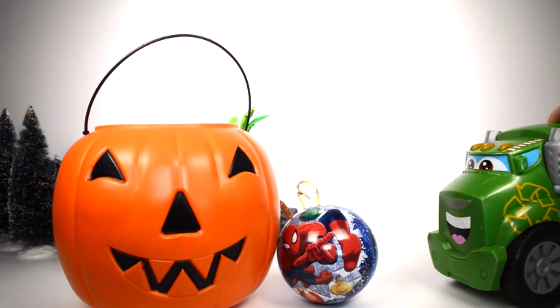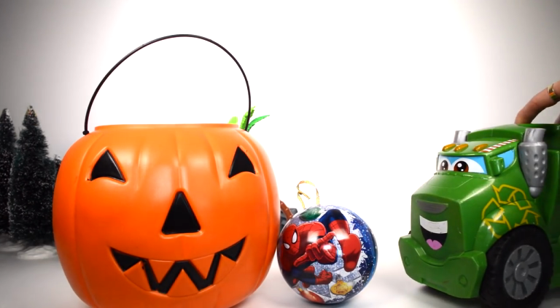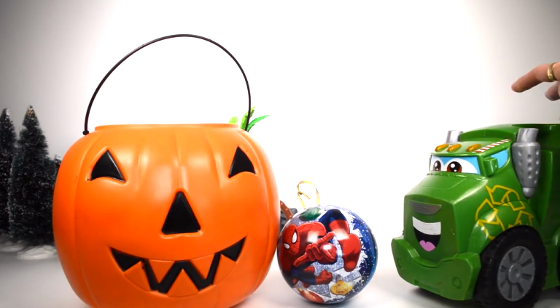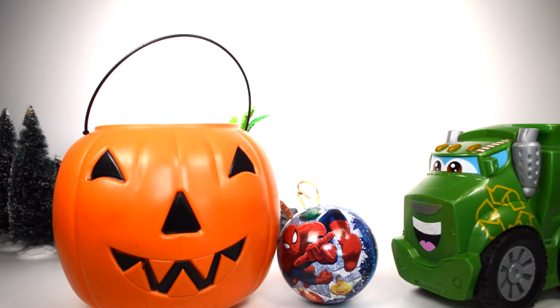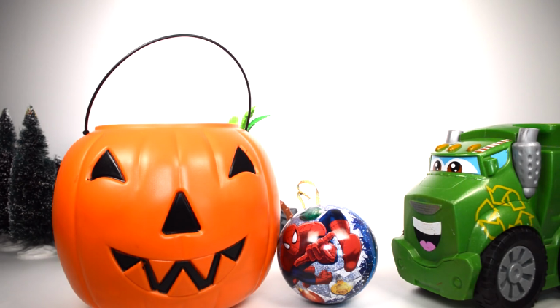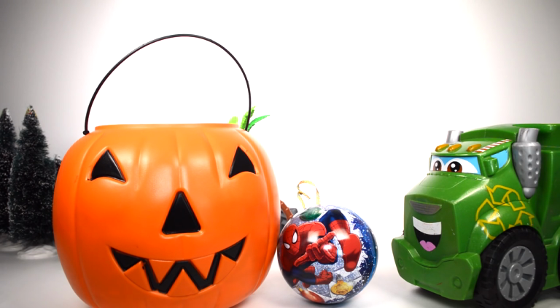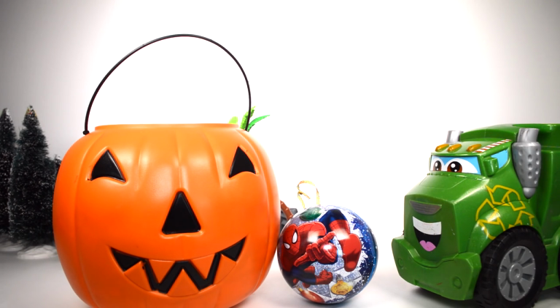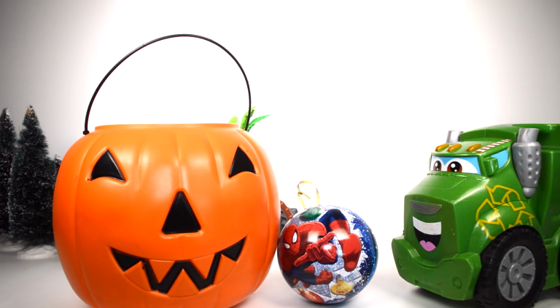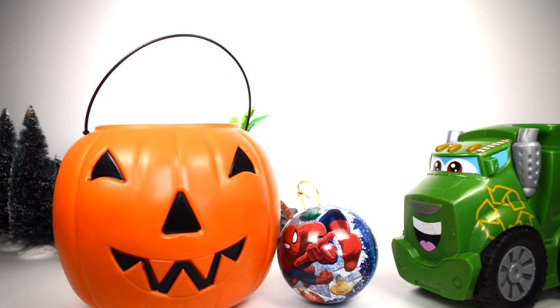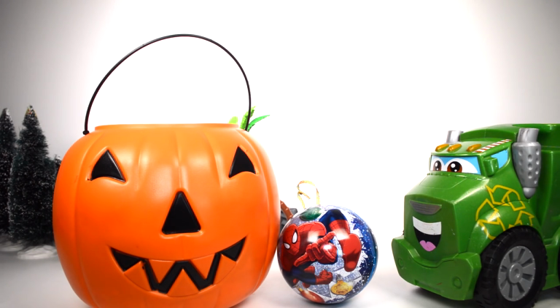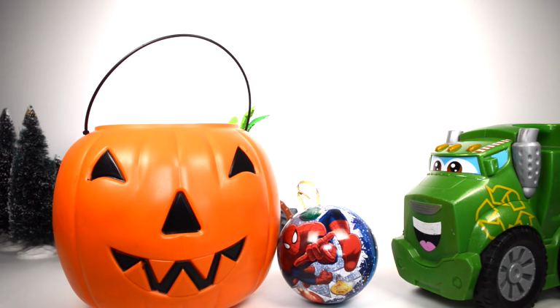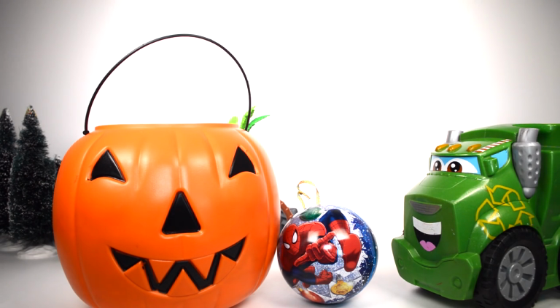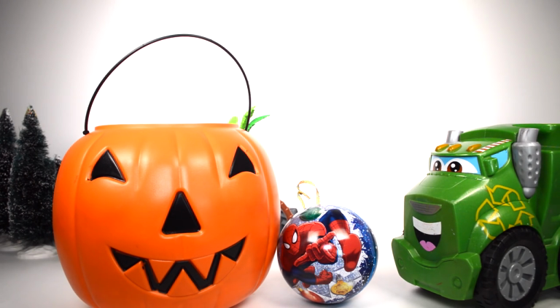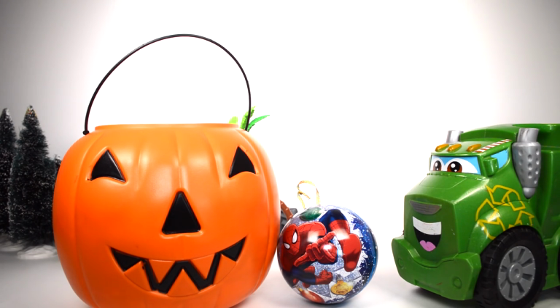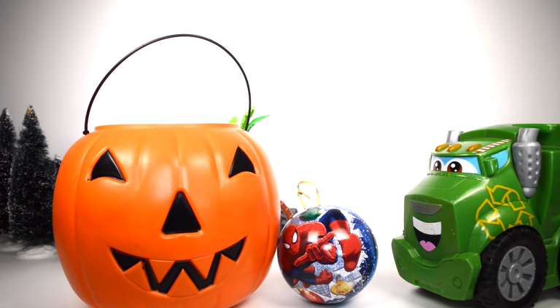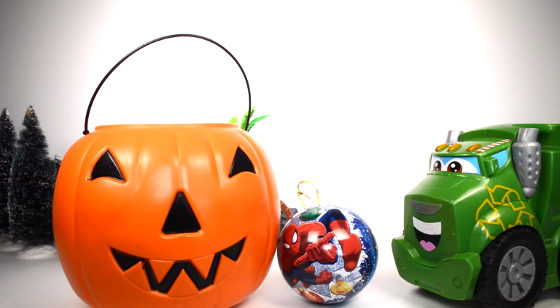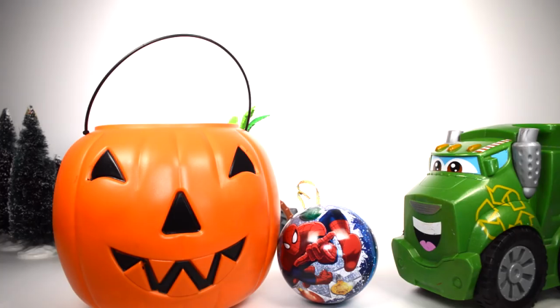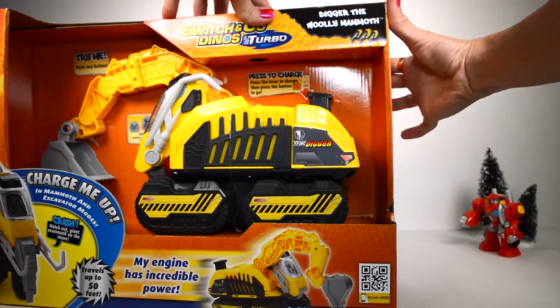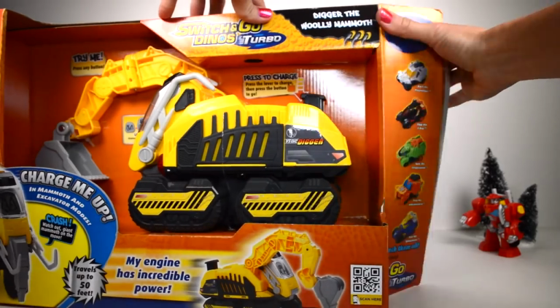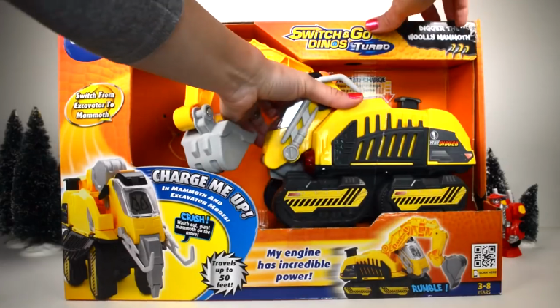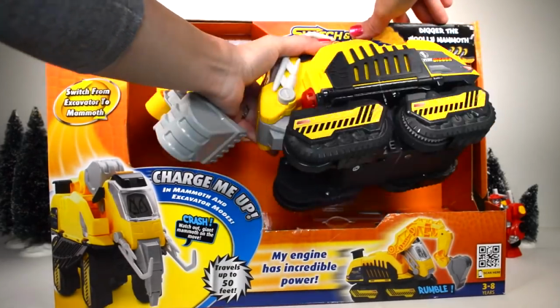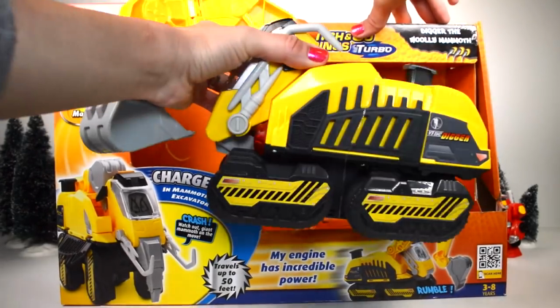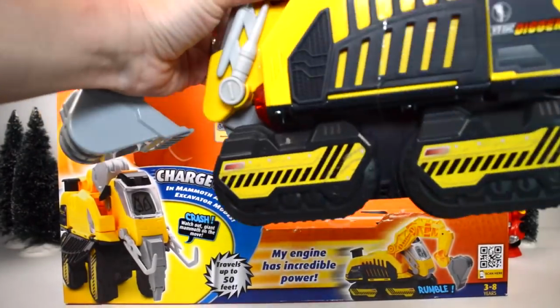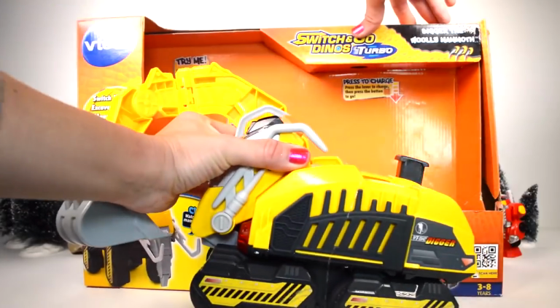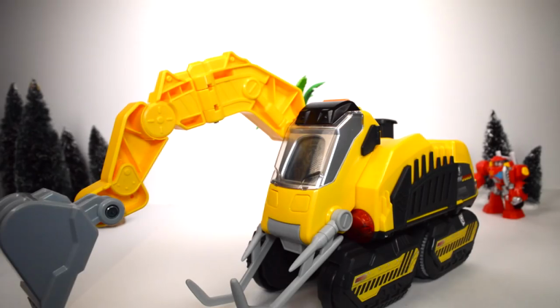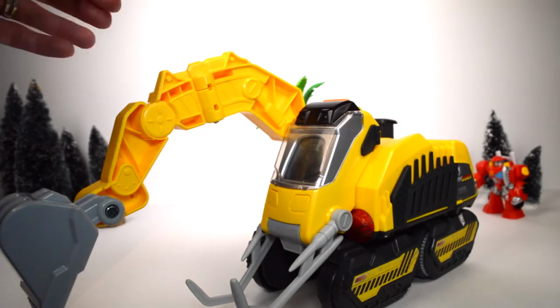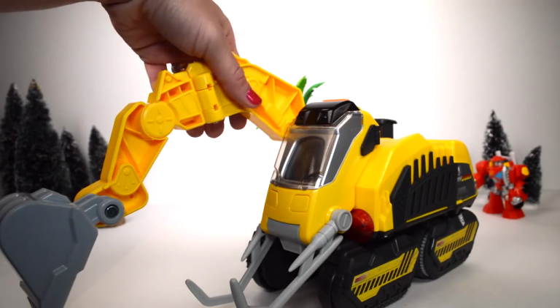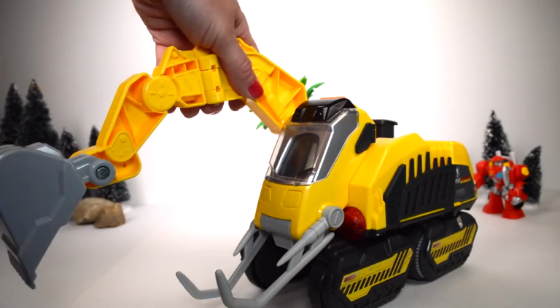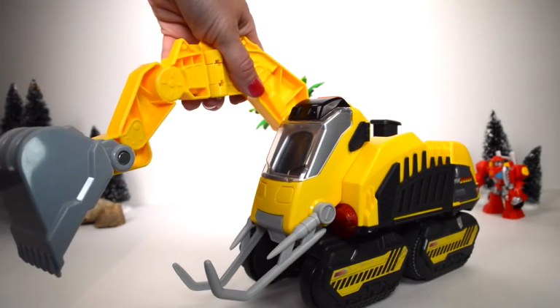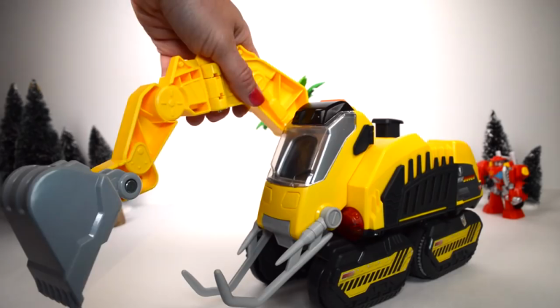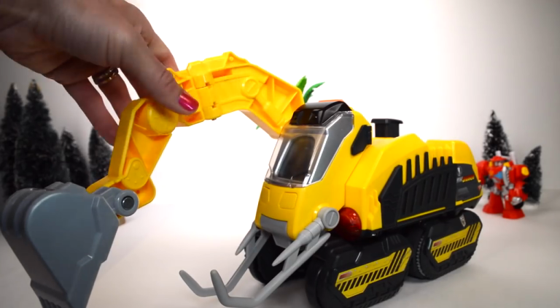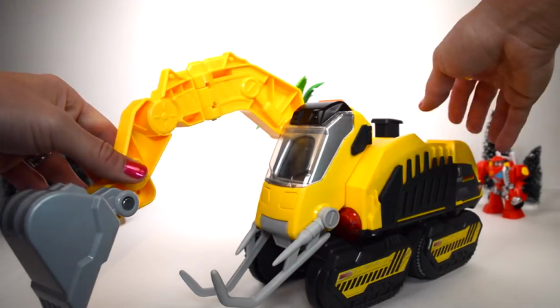We're also going to have a garbage truck — Tonka — he's going to deliver some rocks for us for our construction today. Check it out. This looks super fun.